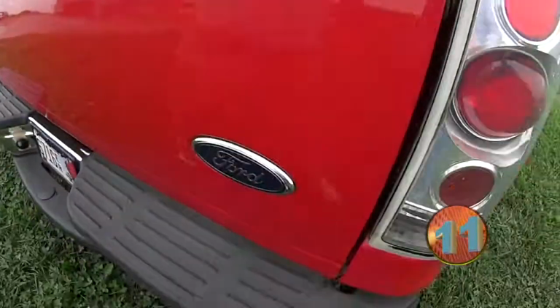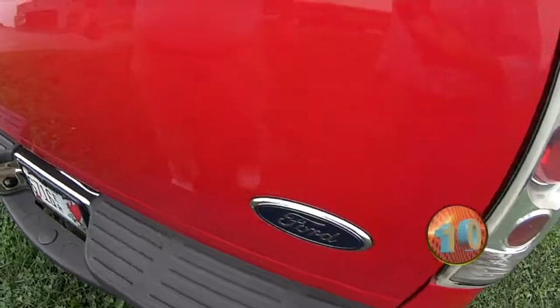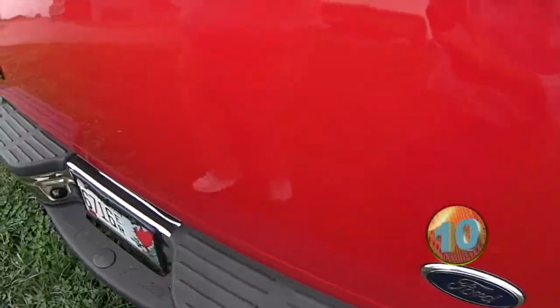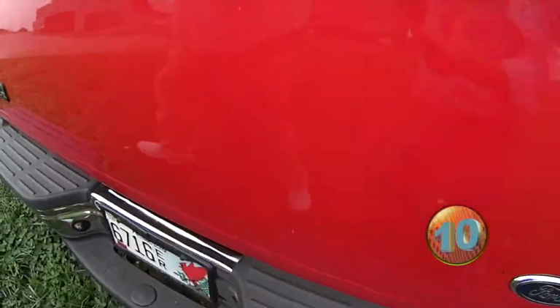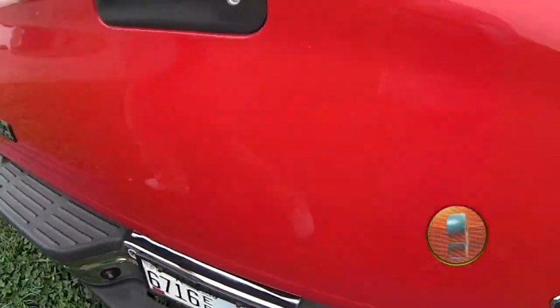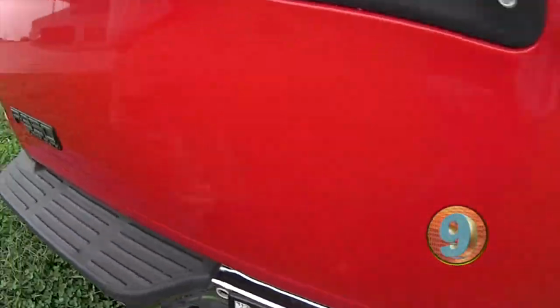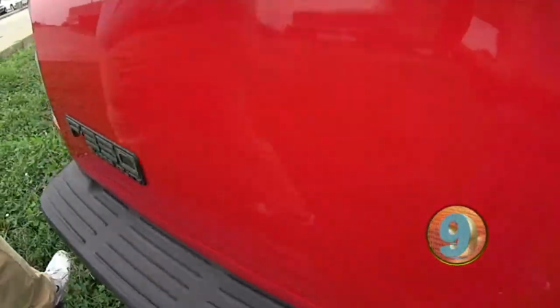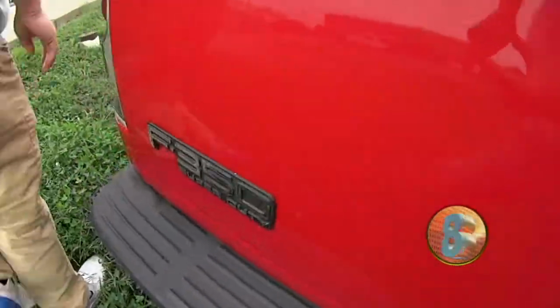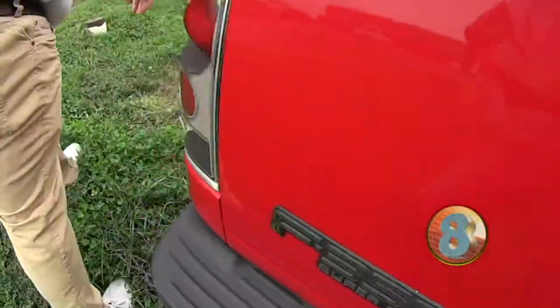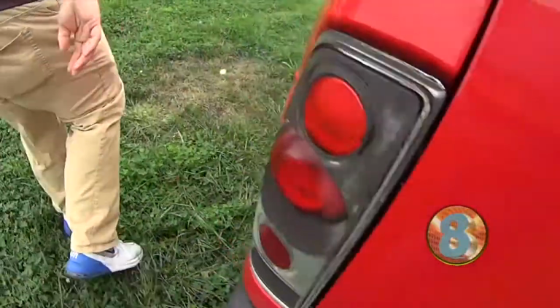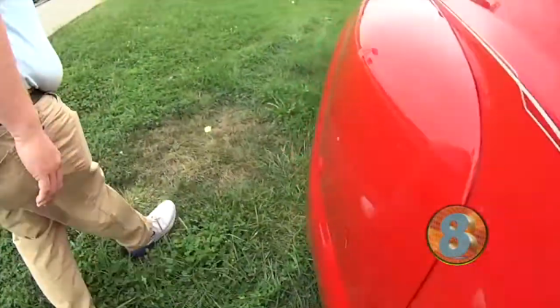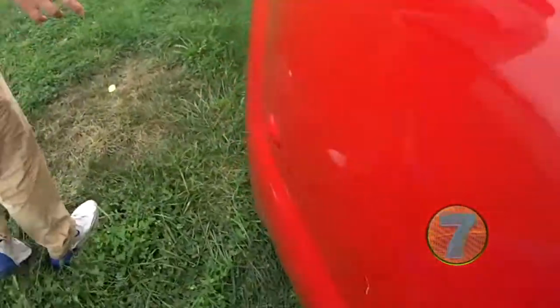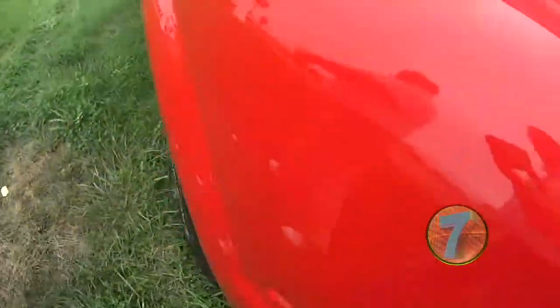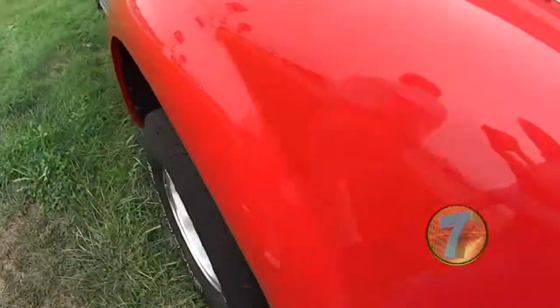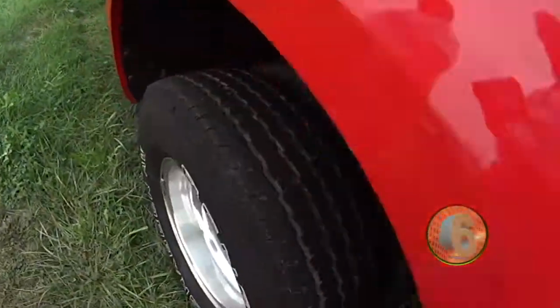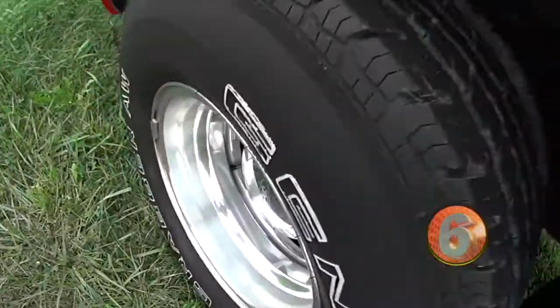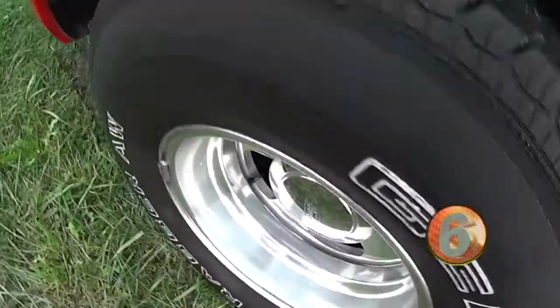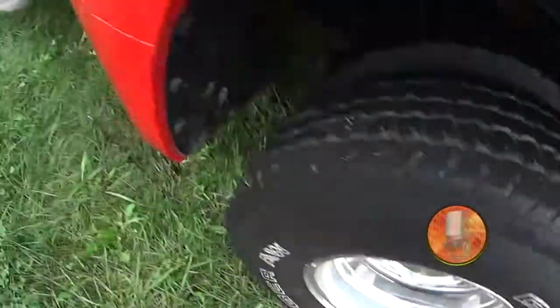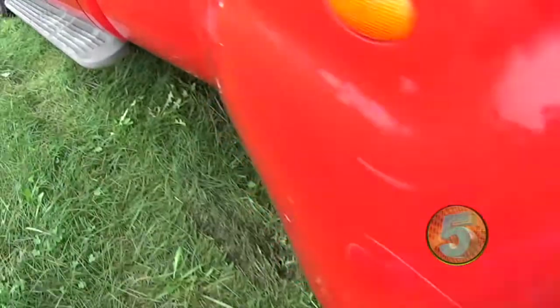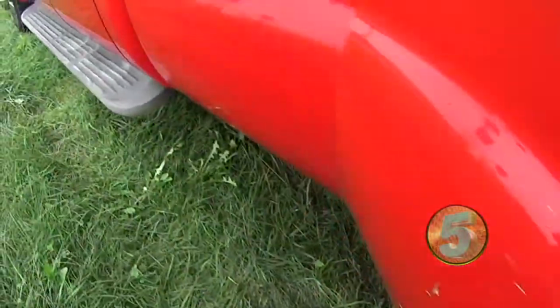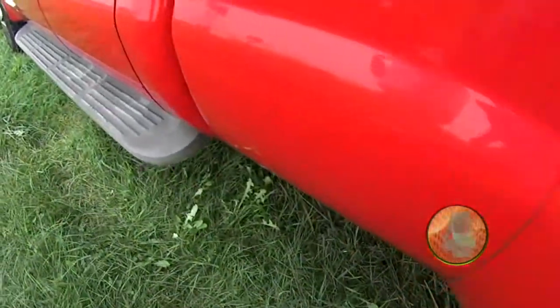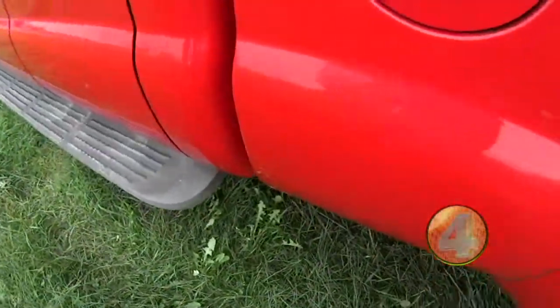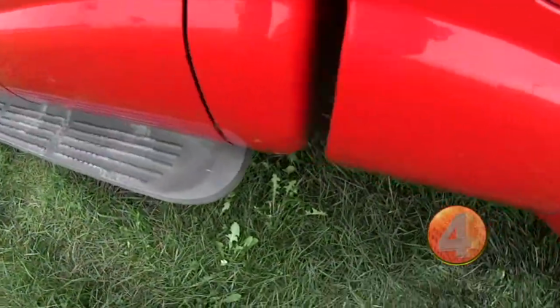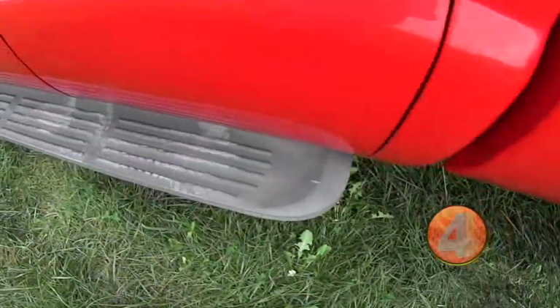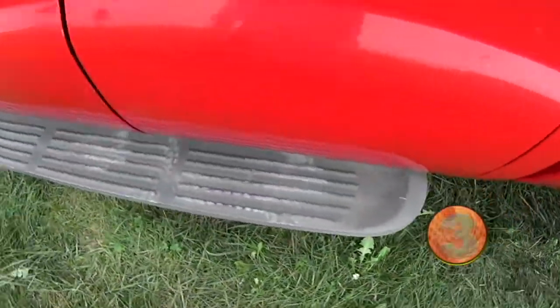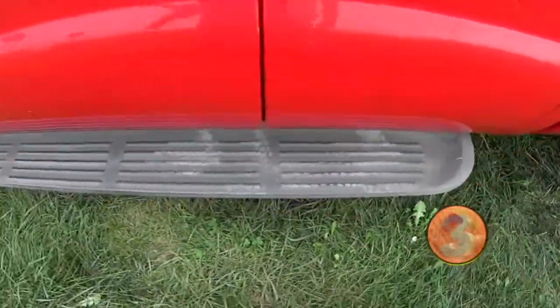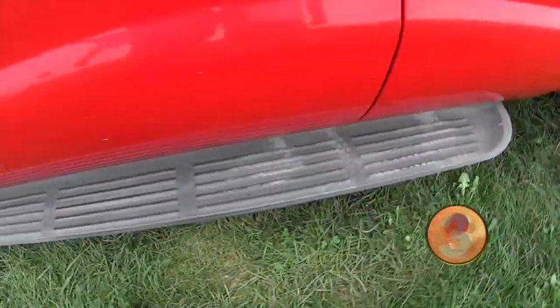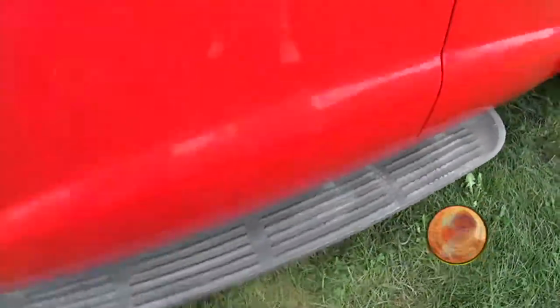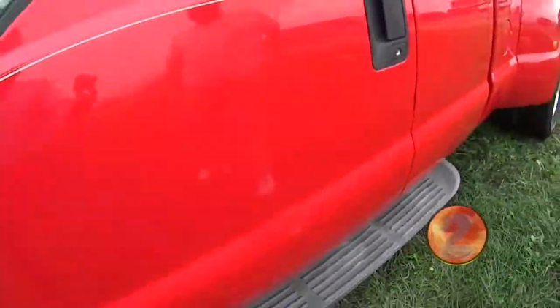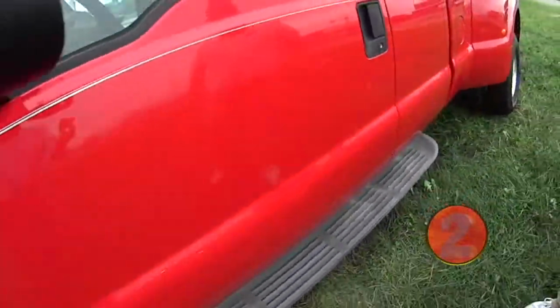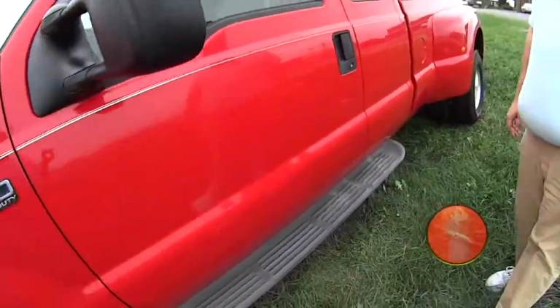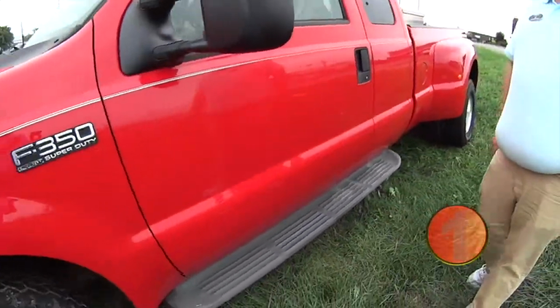Great, great truck. Locking tailgate. I'll be checking it out. Leather too. It's a Lariat. A Lariat — nice. Excellent.